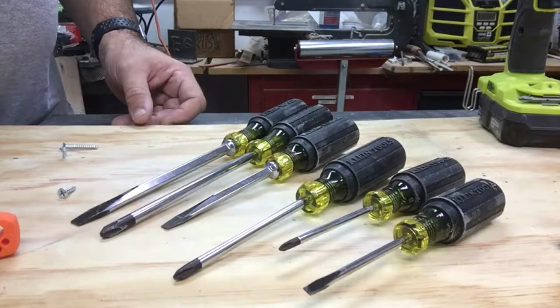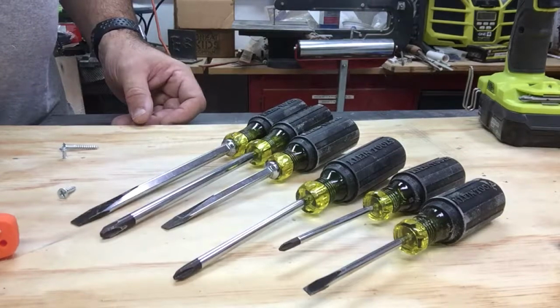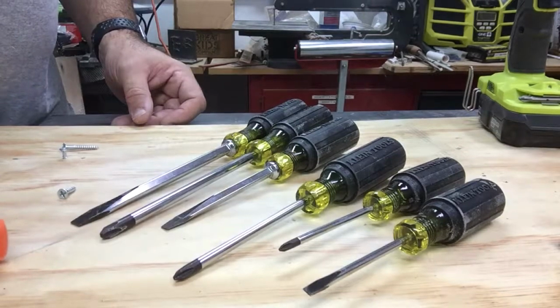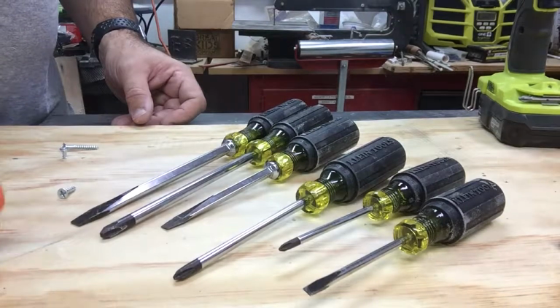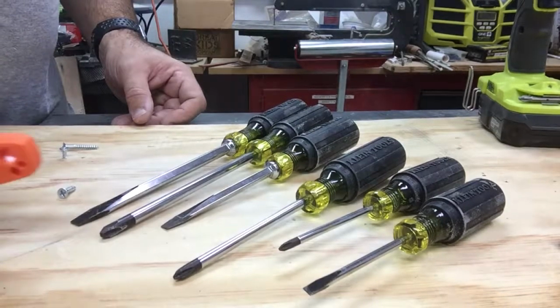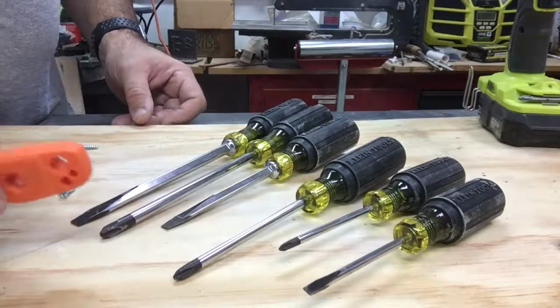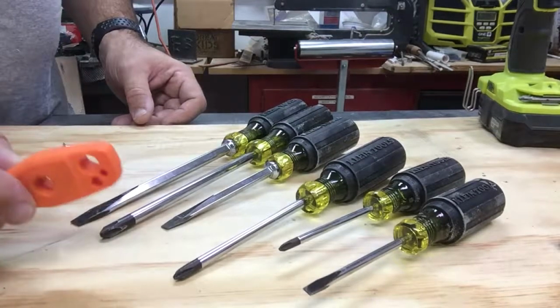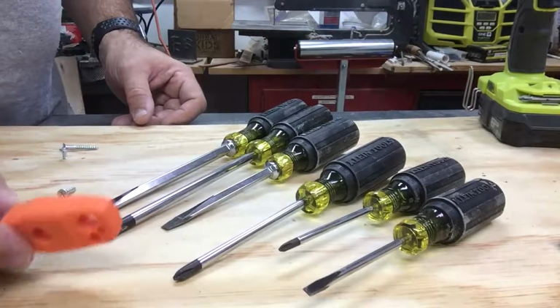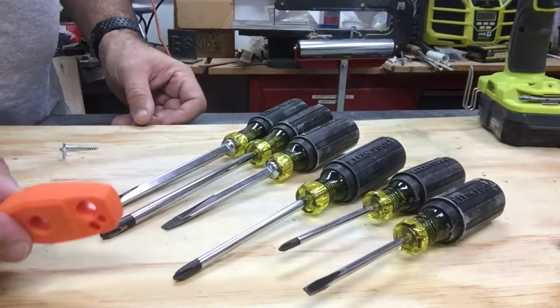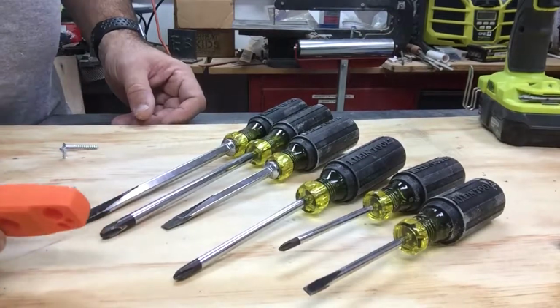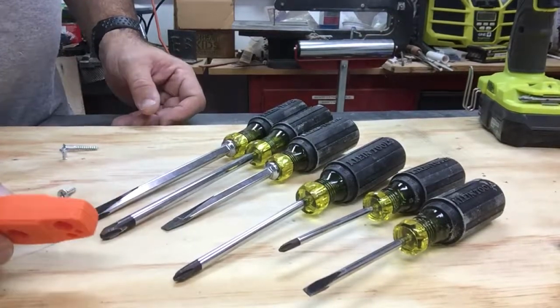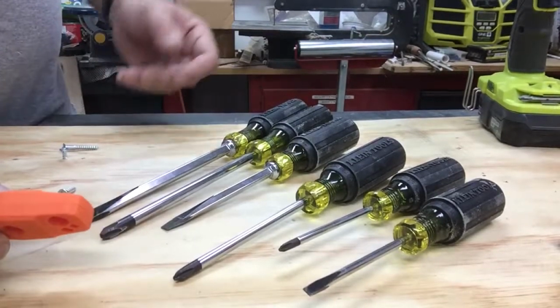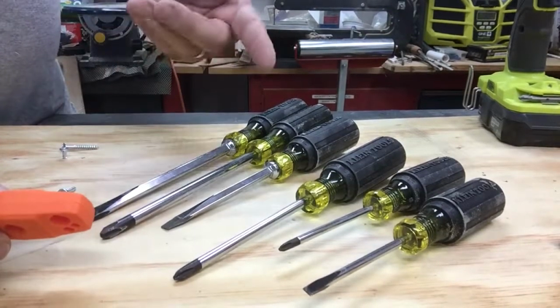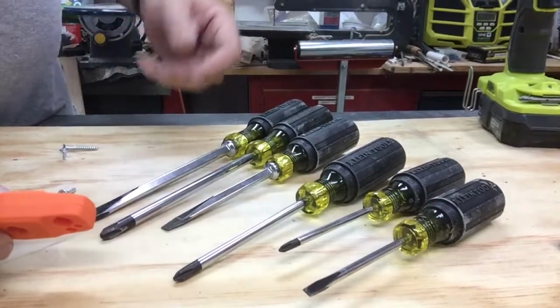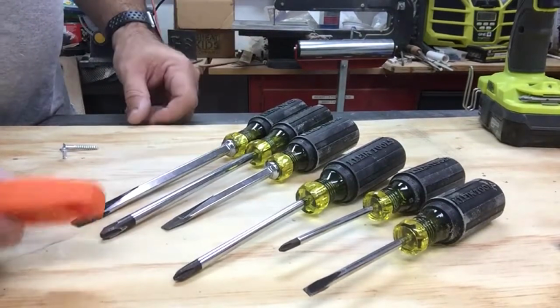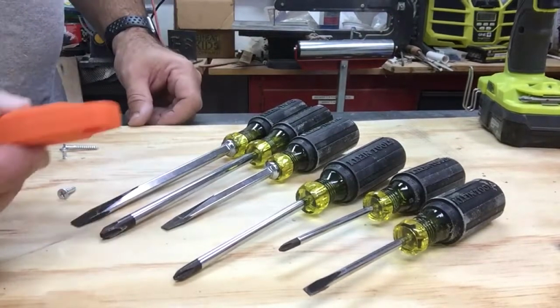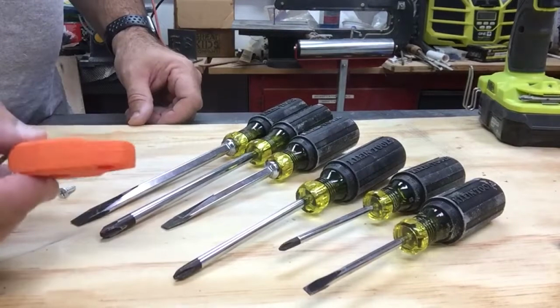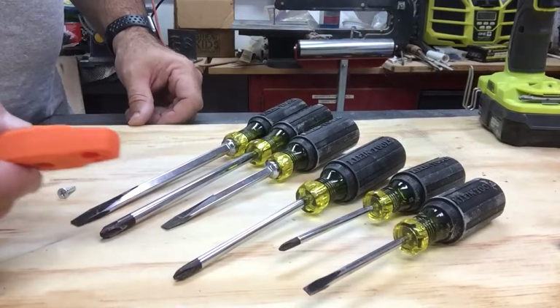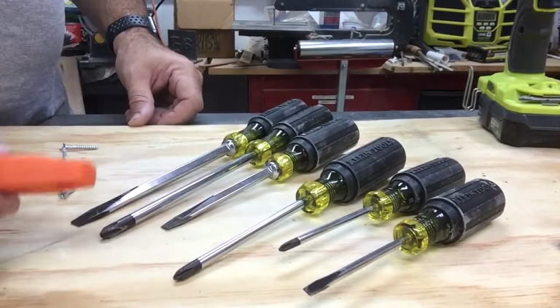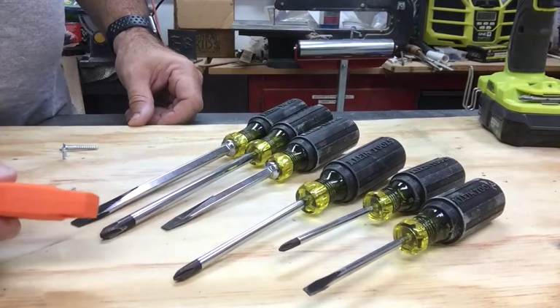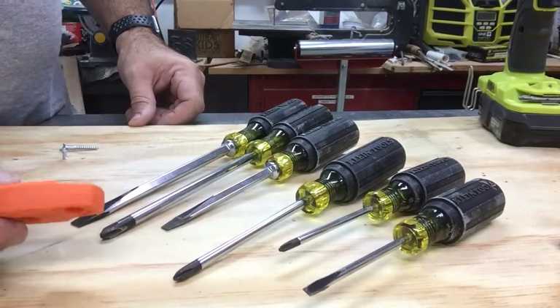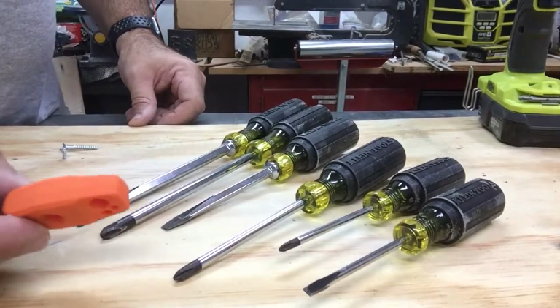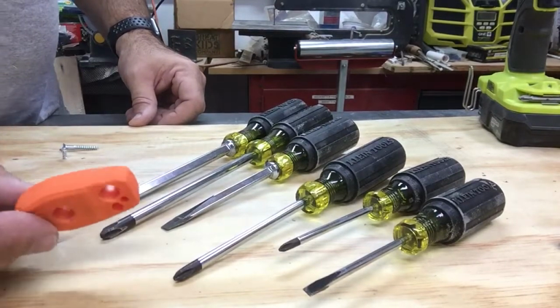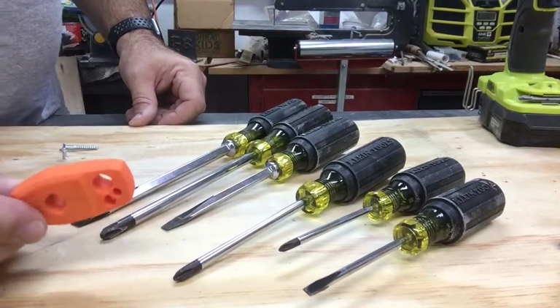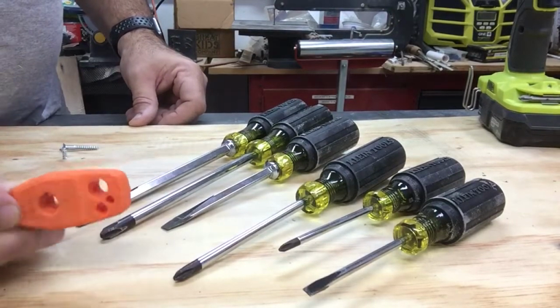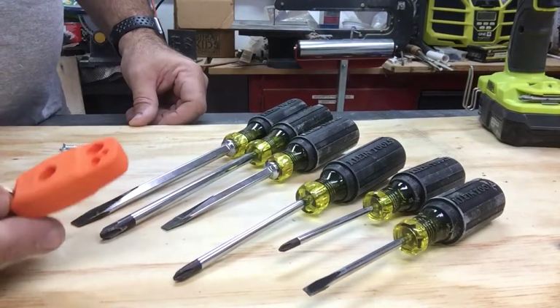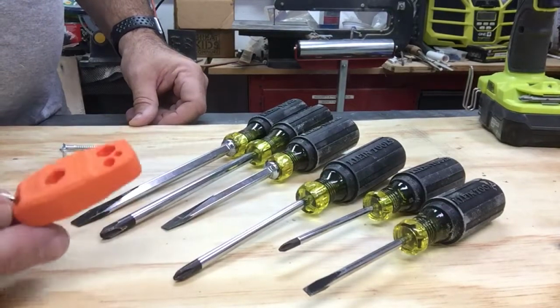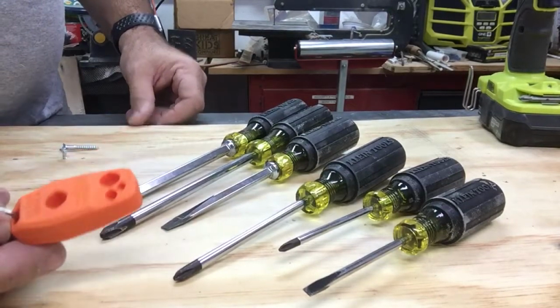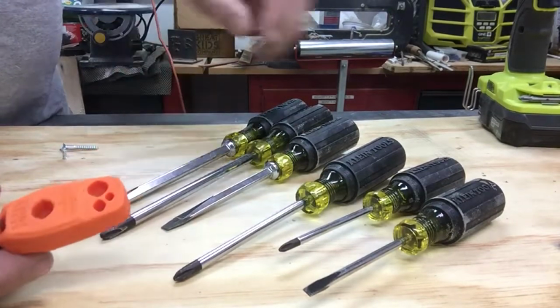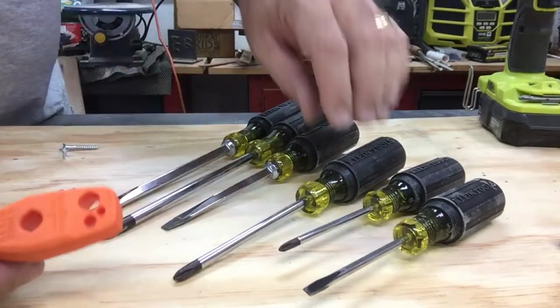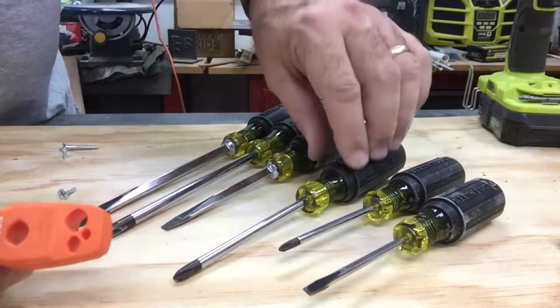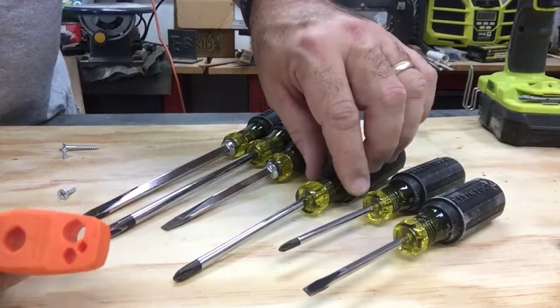Looking at the Klein 7-piece screwdriver set. It comes with six screwdrivers and a magnetizing tool. I'm going to show real quick how to magnetize and demagnetize a screwdriver.